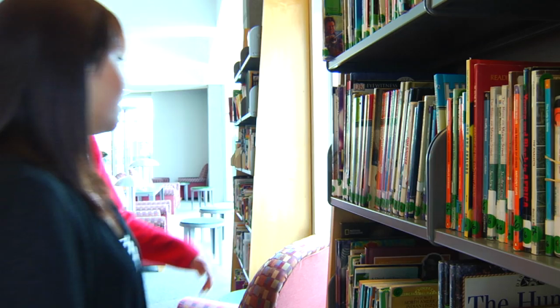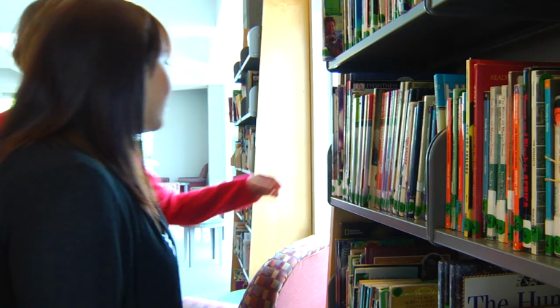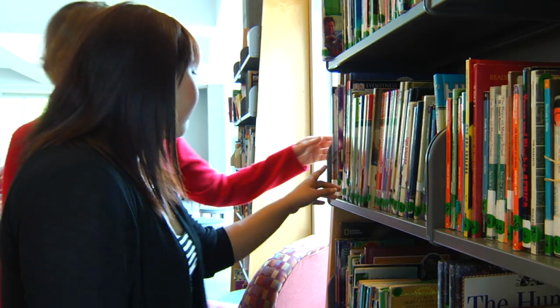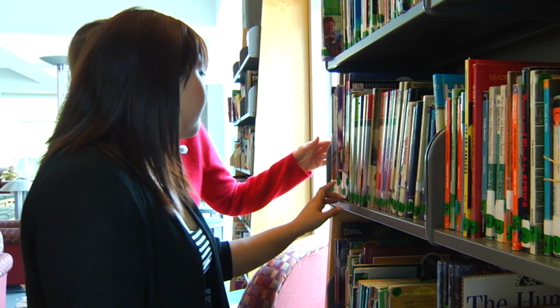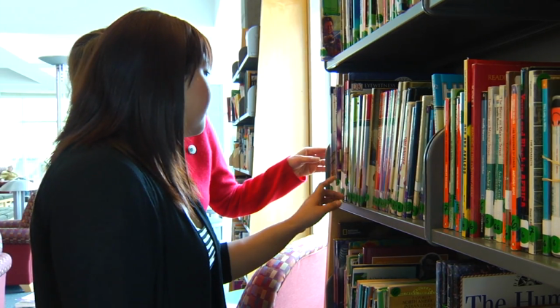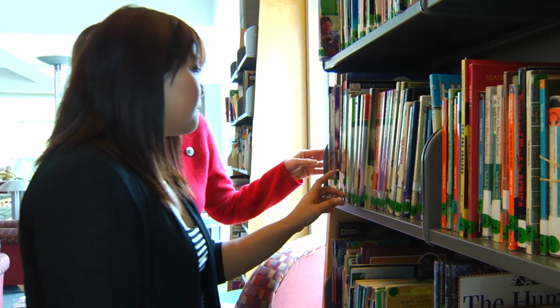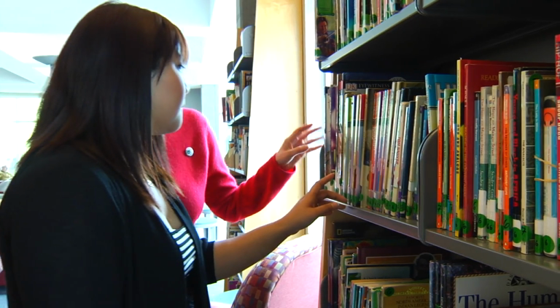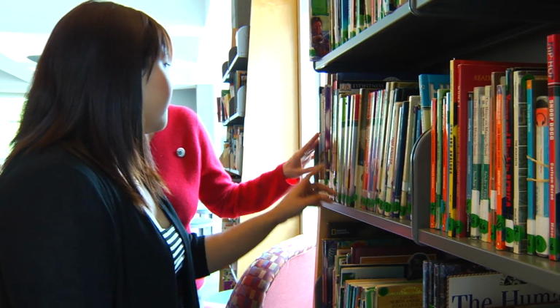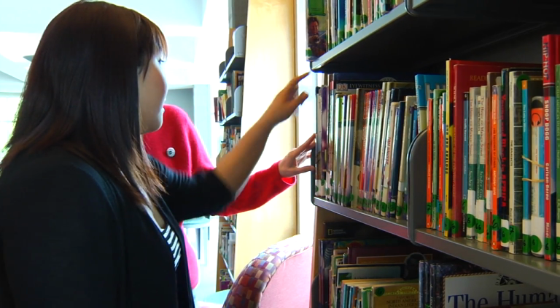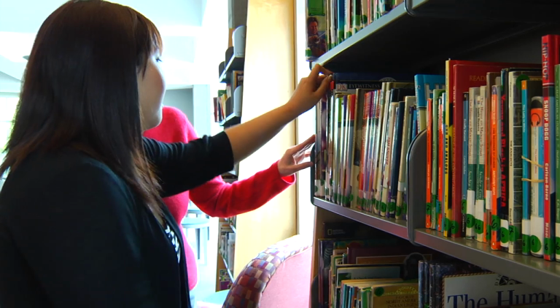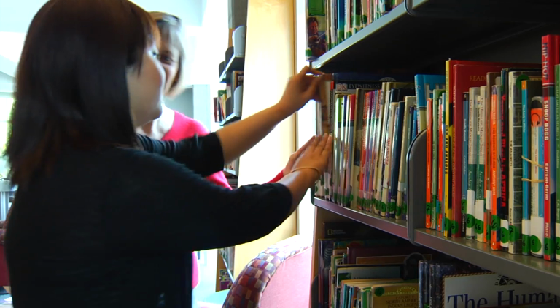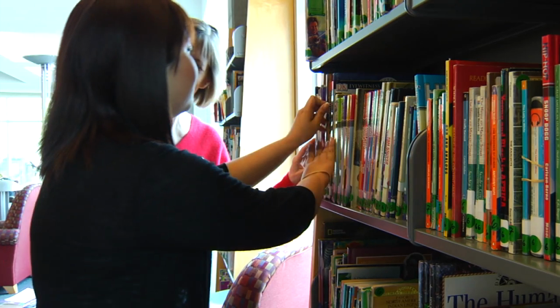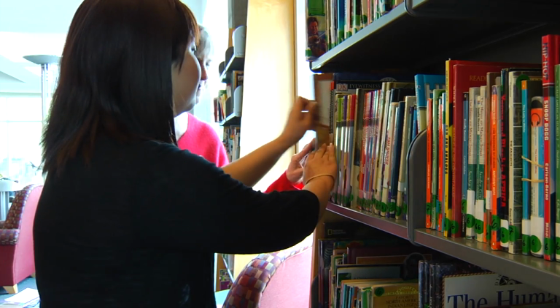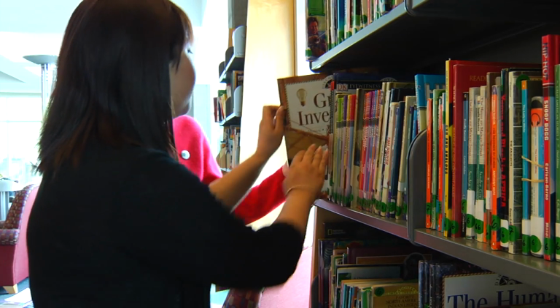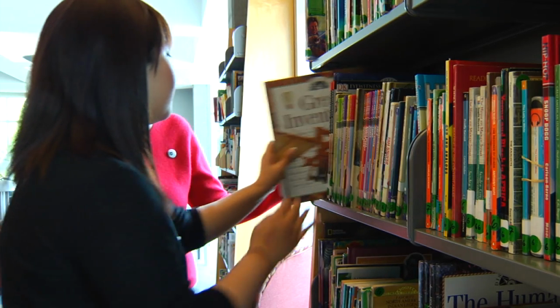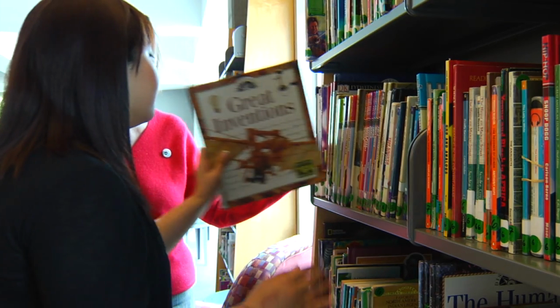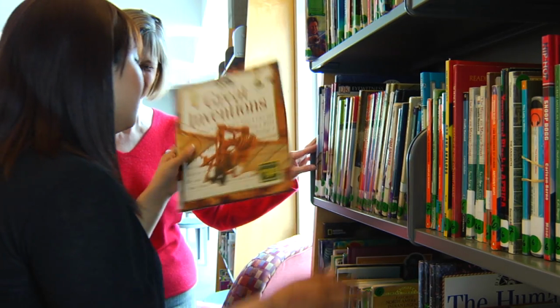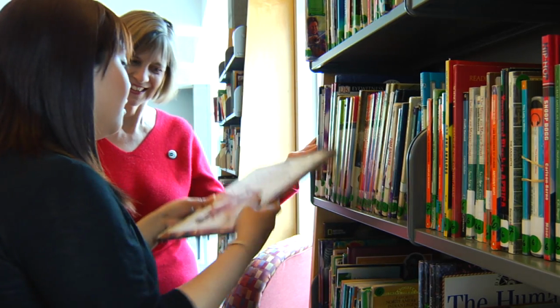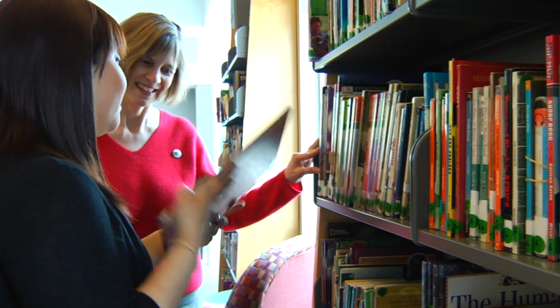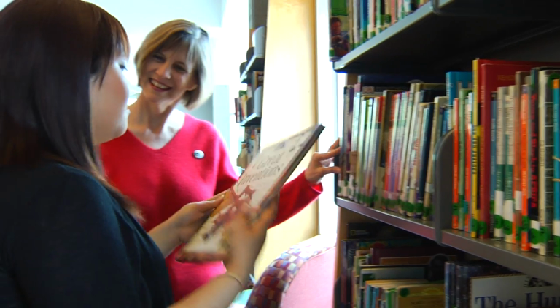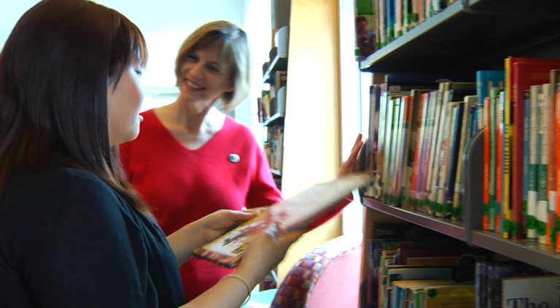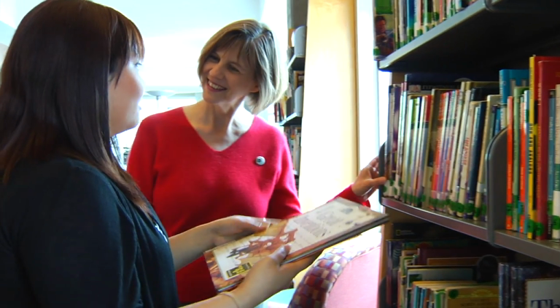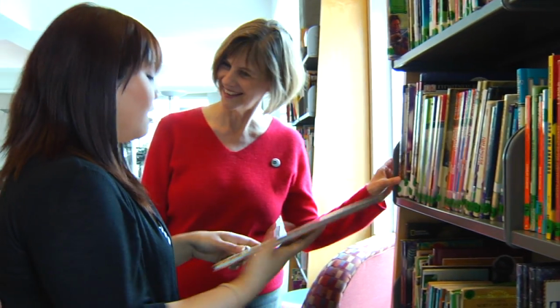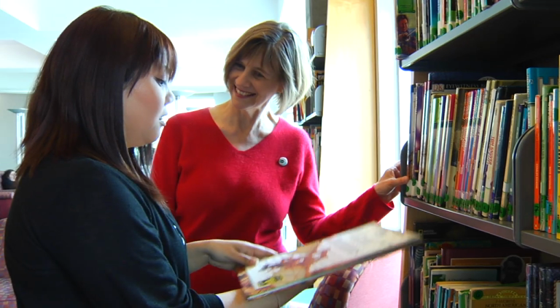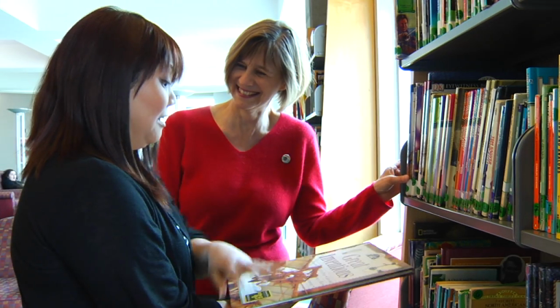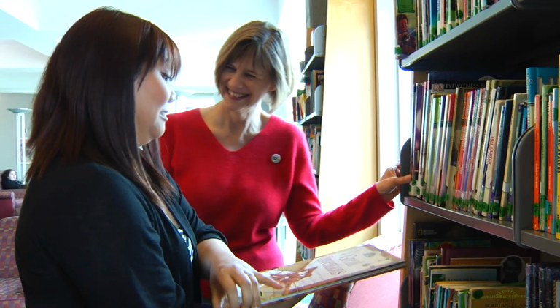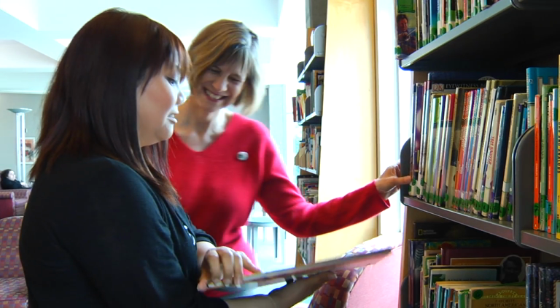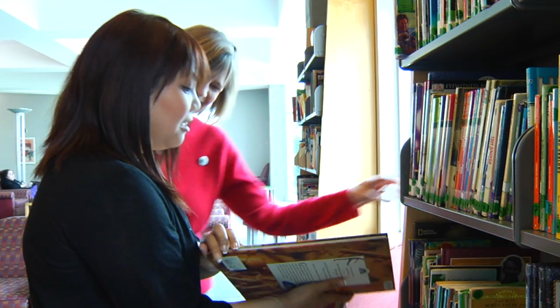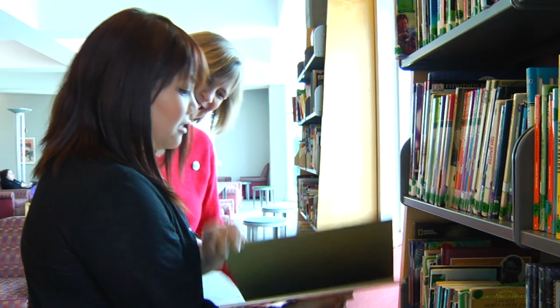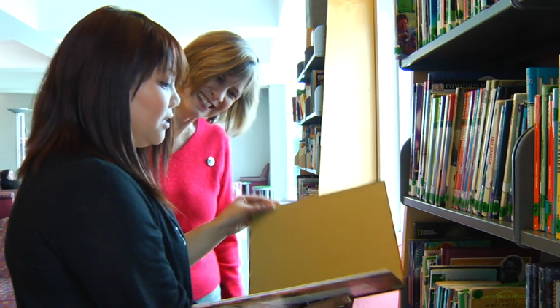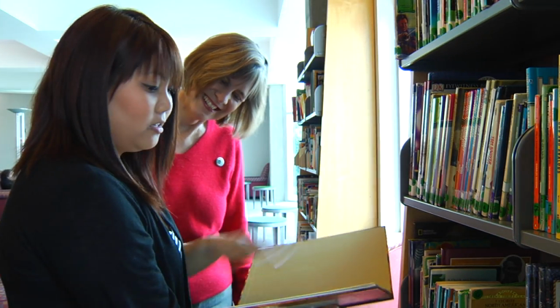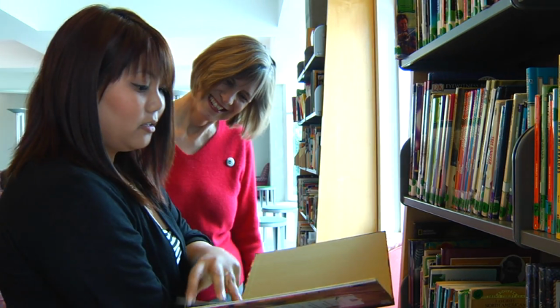The library worker can help you find the right book for you. Reading these books is a great way to practice your English.